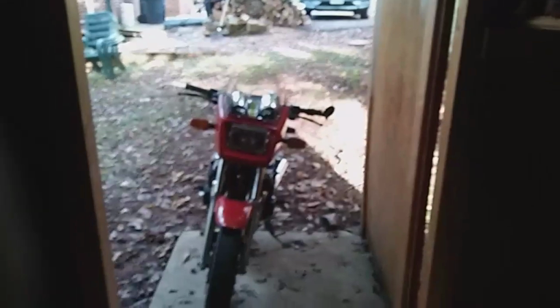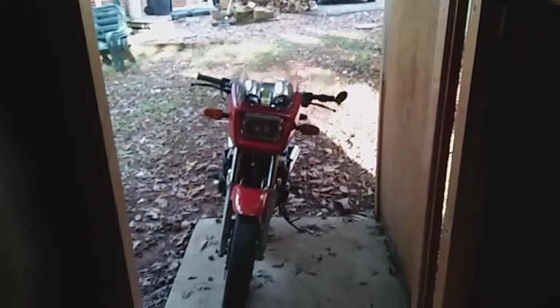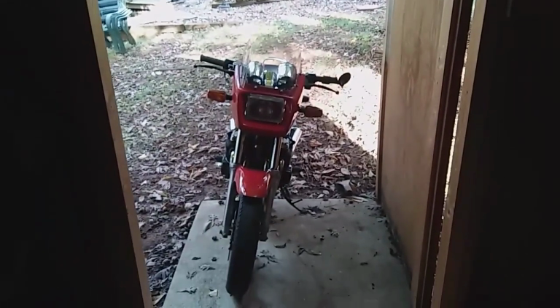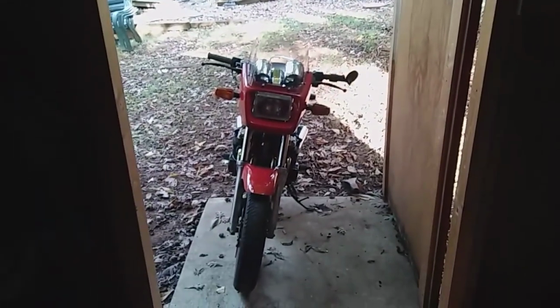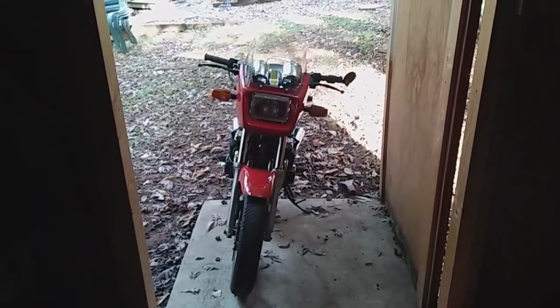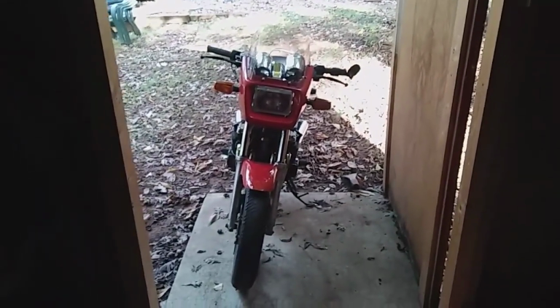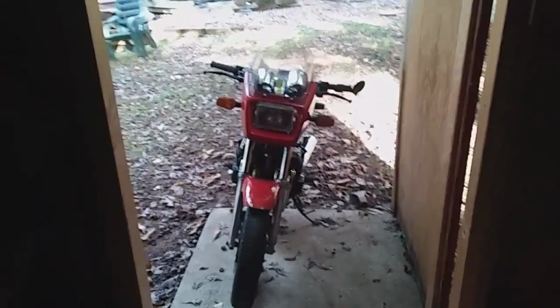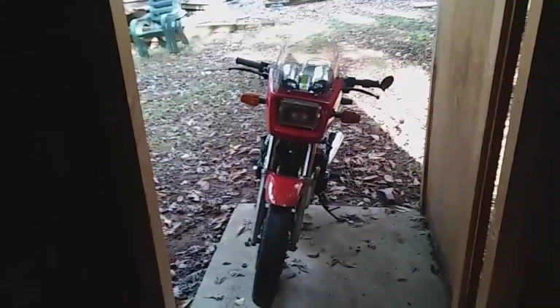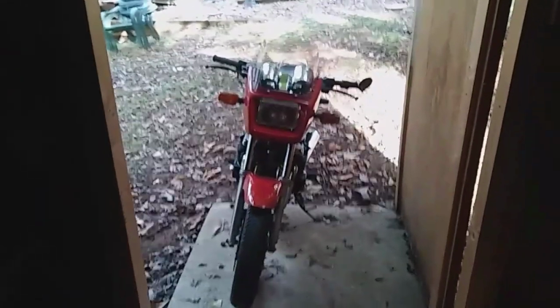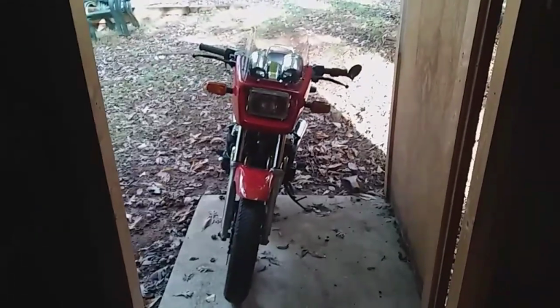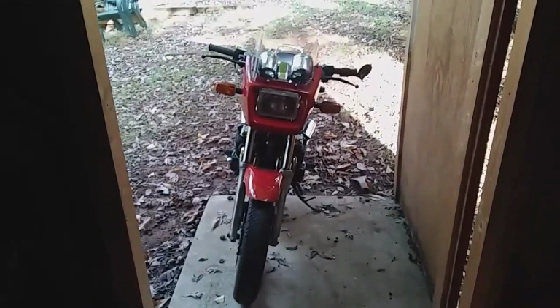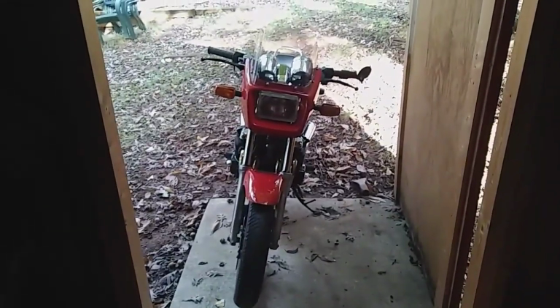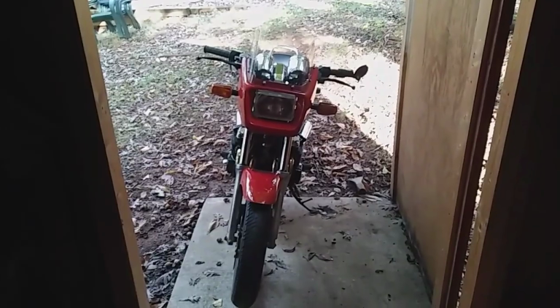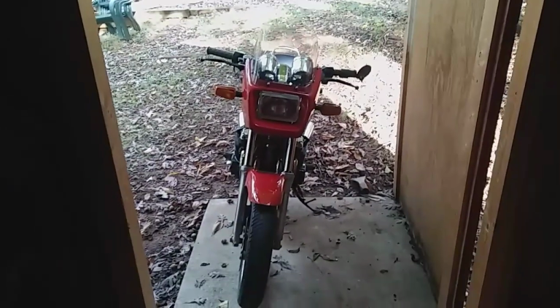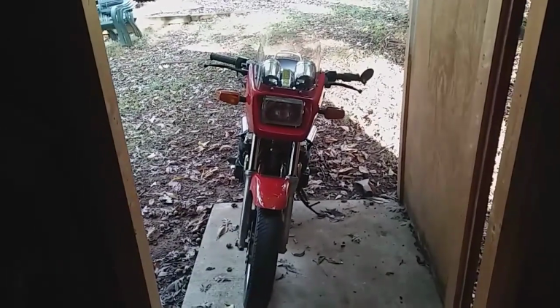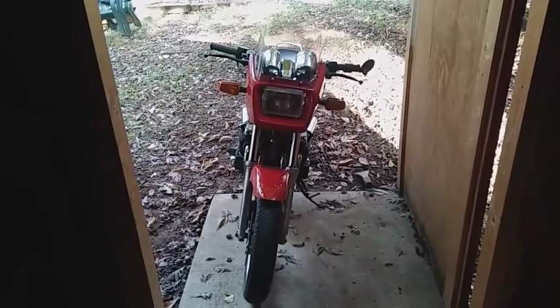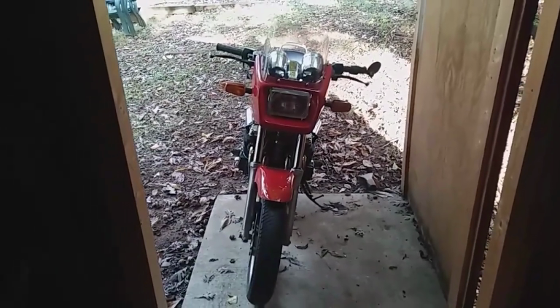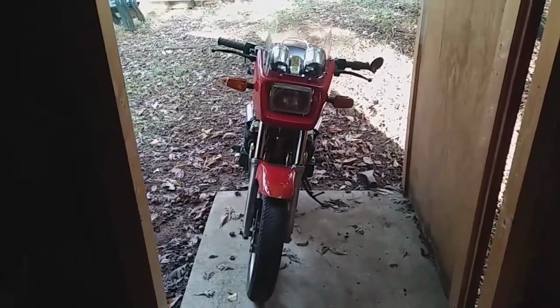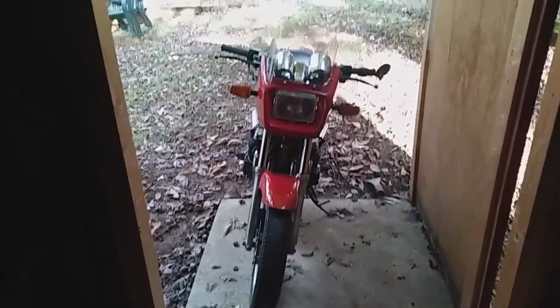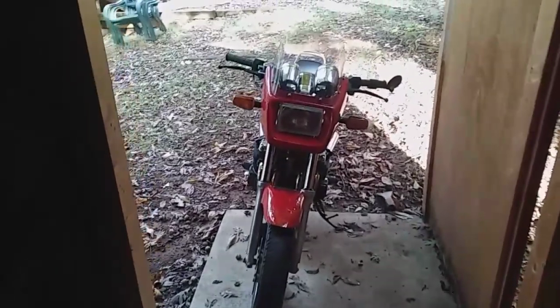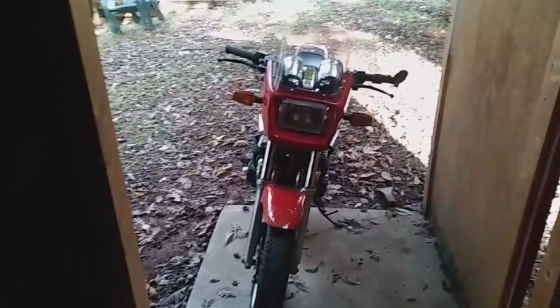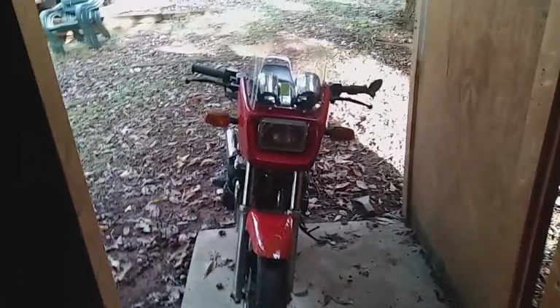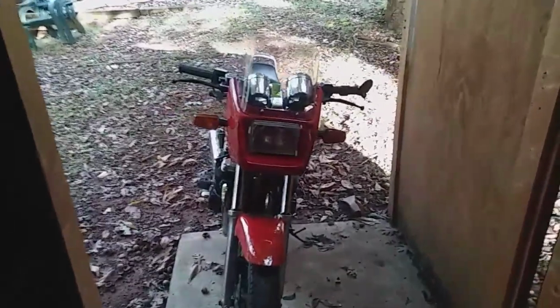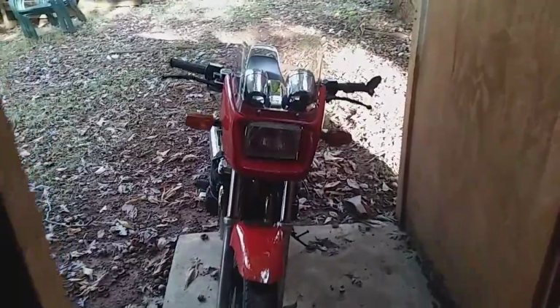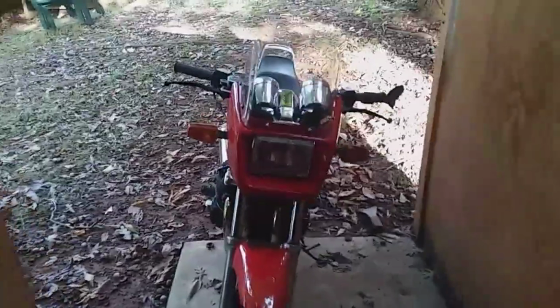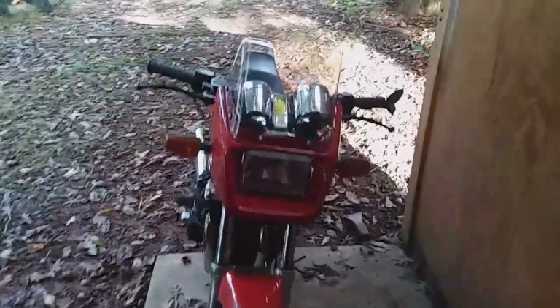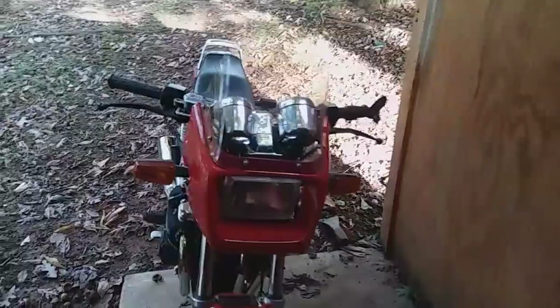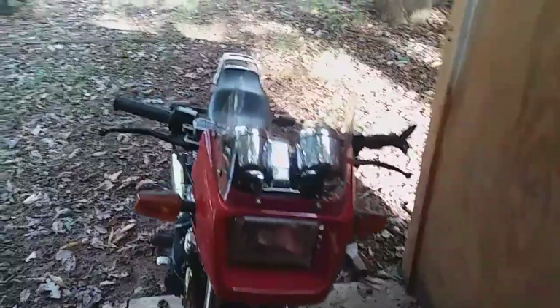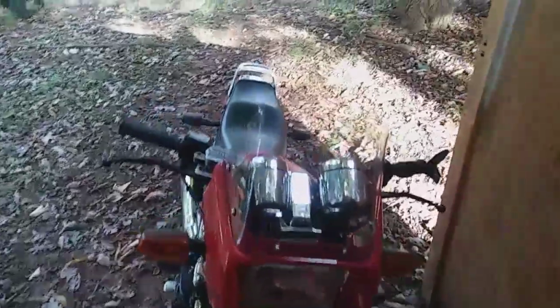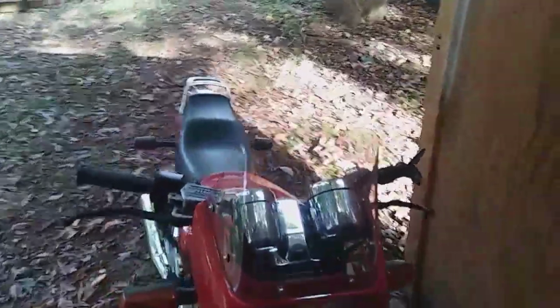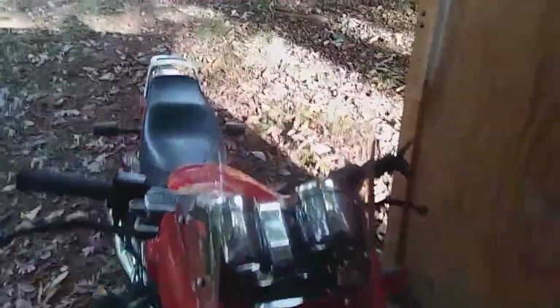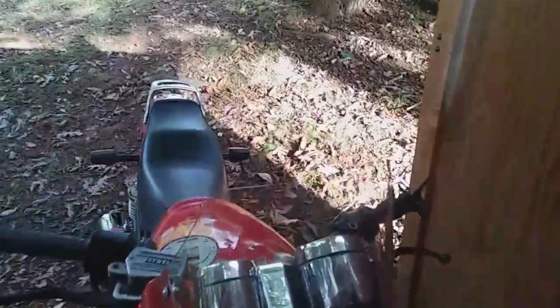This is a 1987 Yamaha Radian, which is 600 cc's, super torquey and quick, maneuvers great, great handling bike.